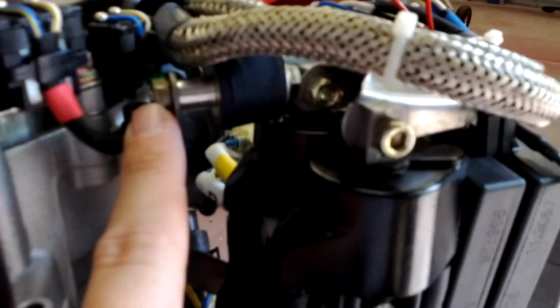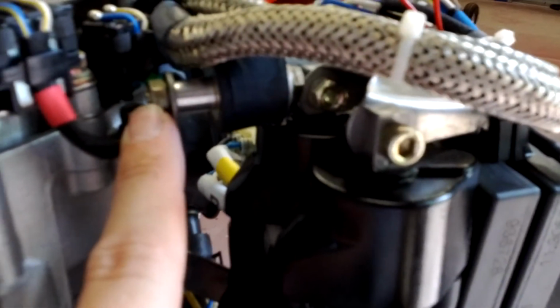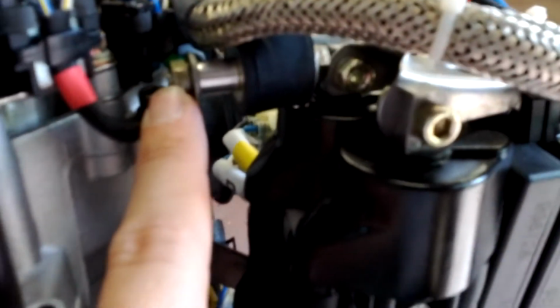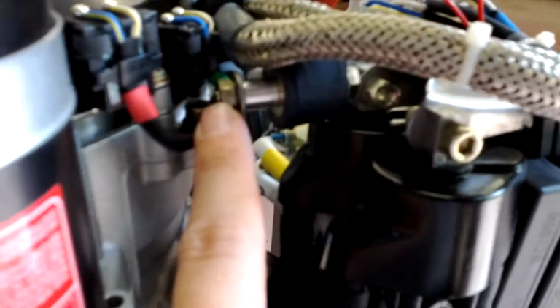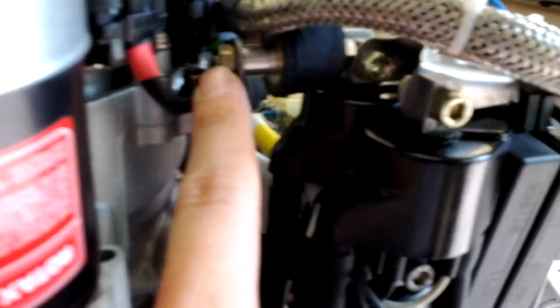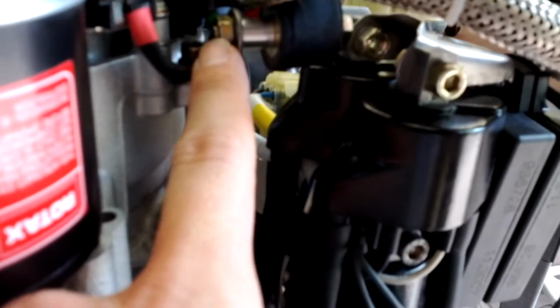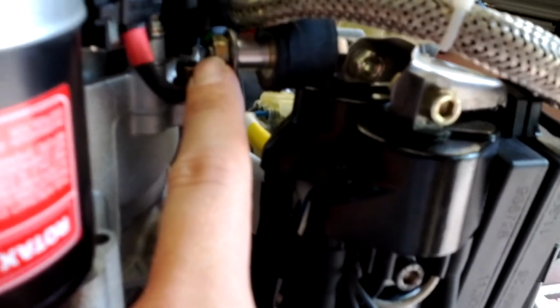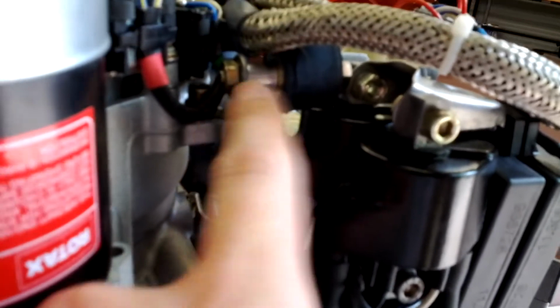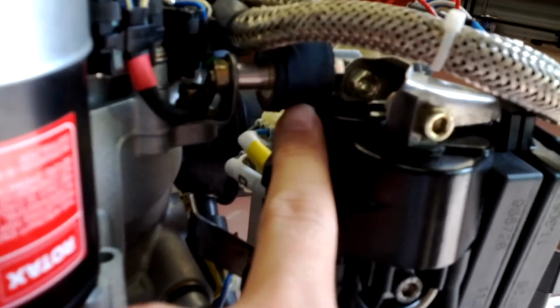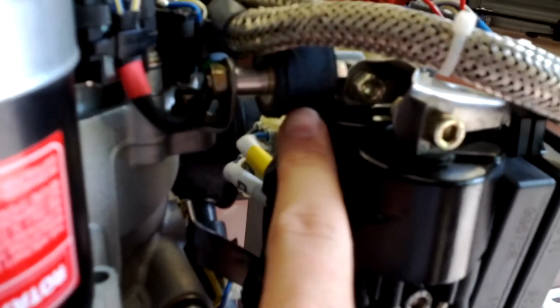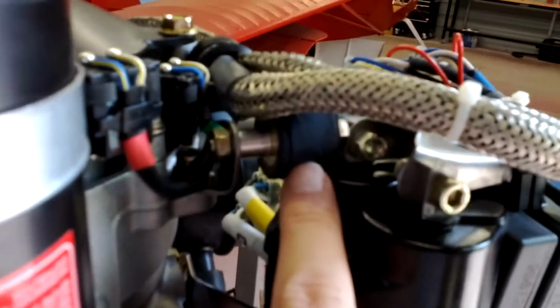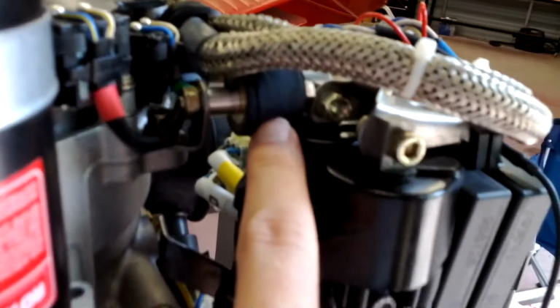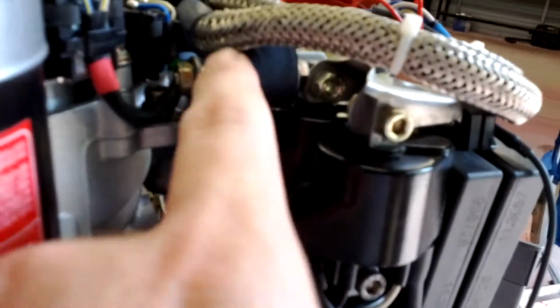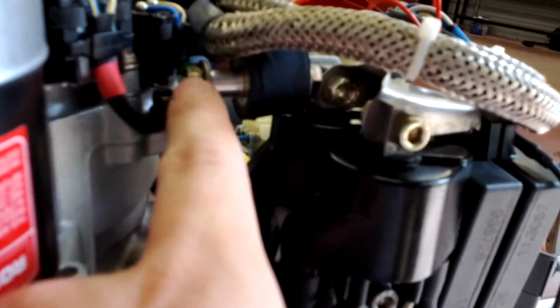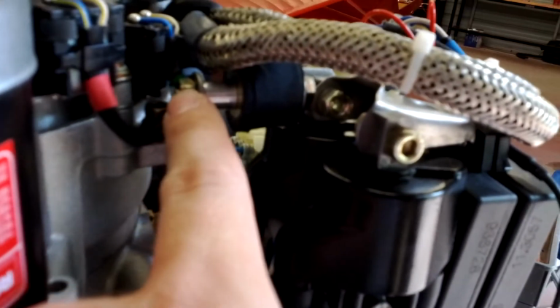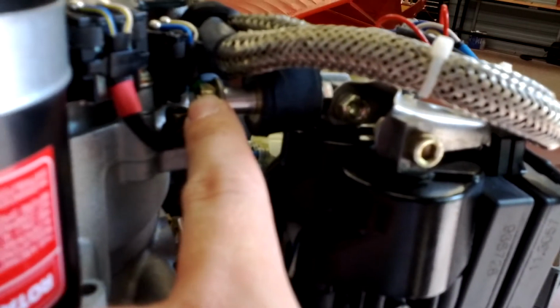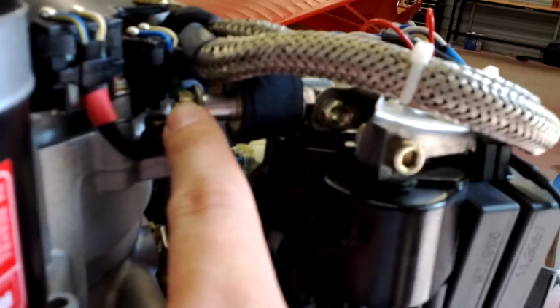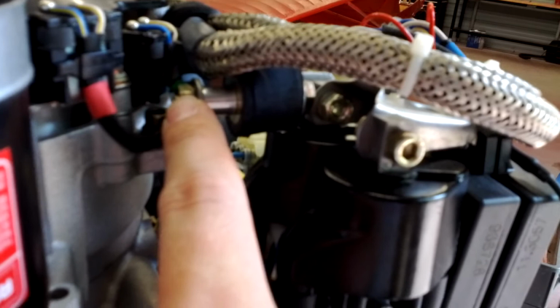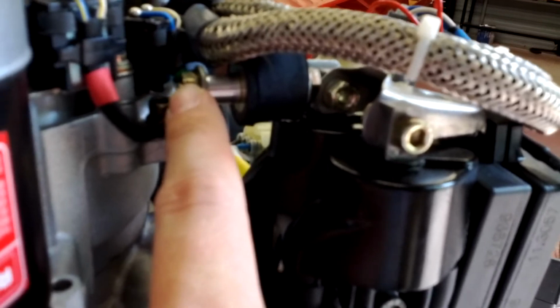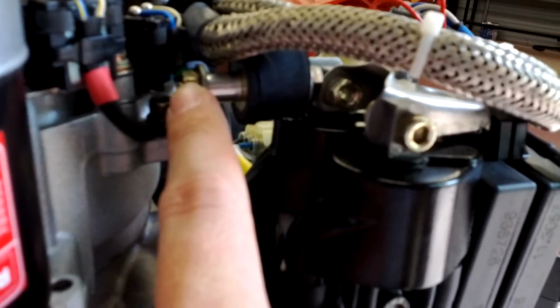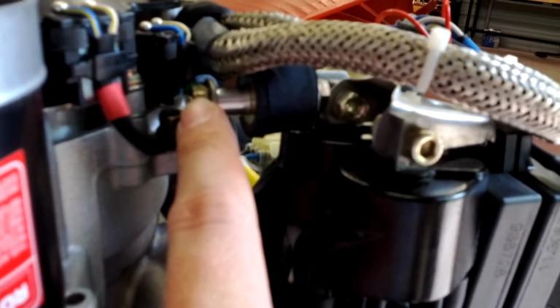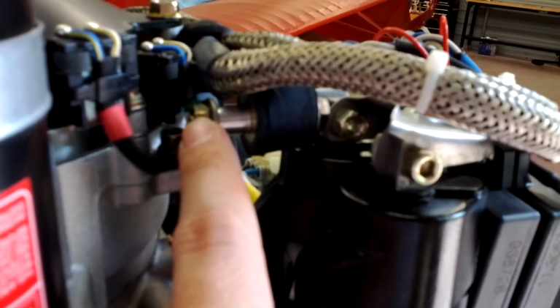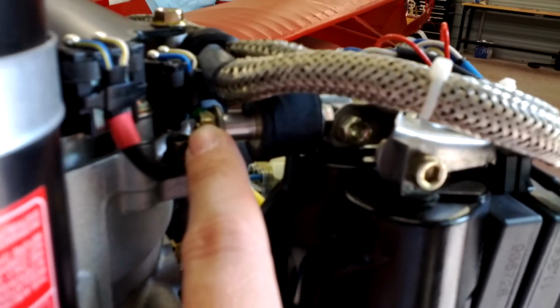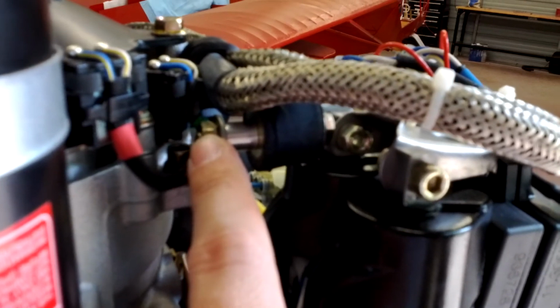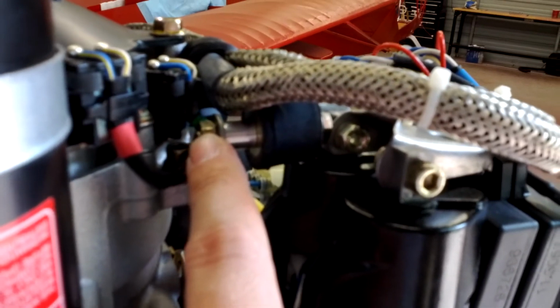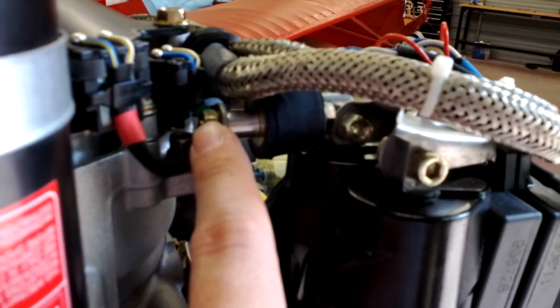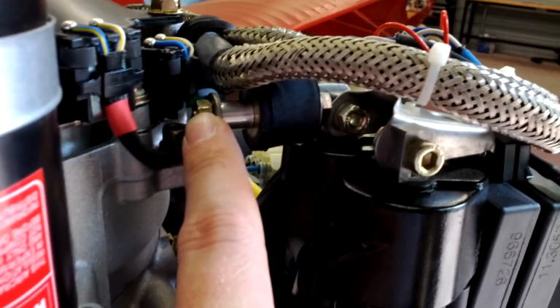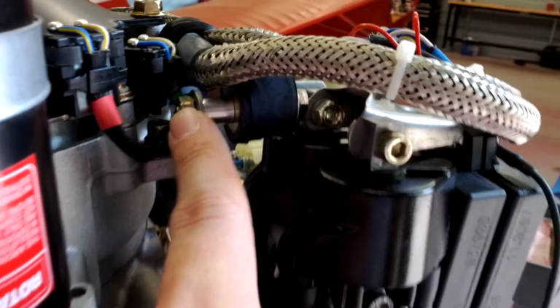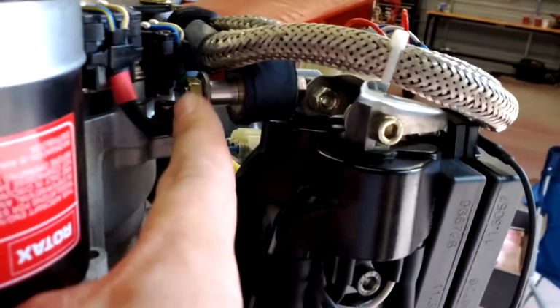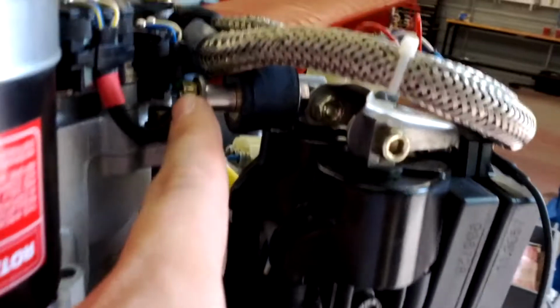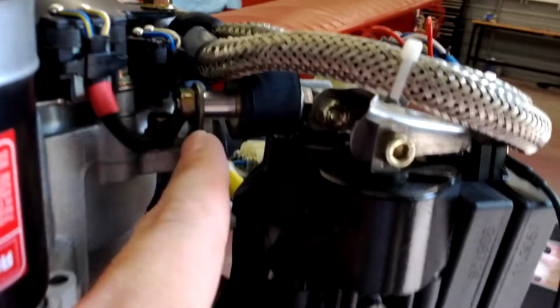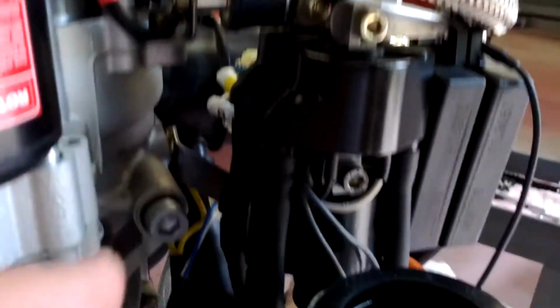I swear it broke the bolt off inside of this bushing. We're going to find out real soon — I started untightening it, and it just kind of gave. So we'll find out.